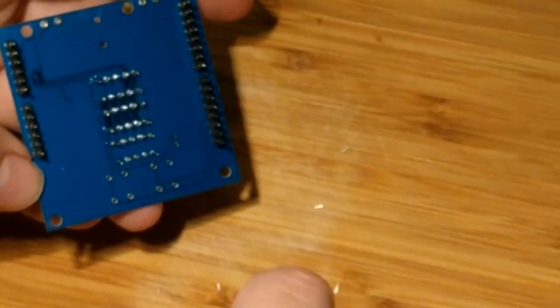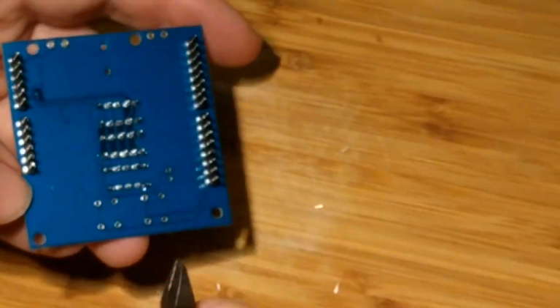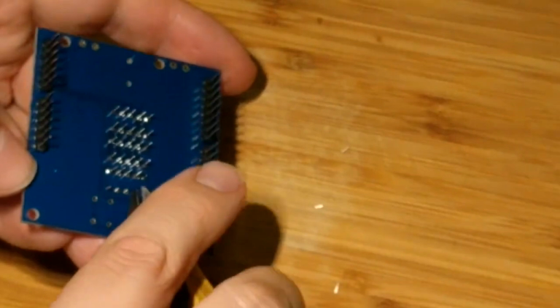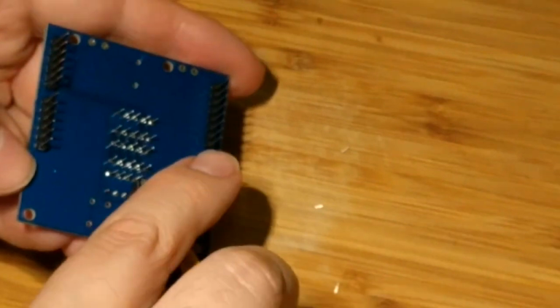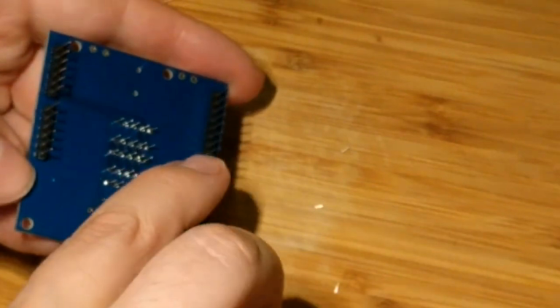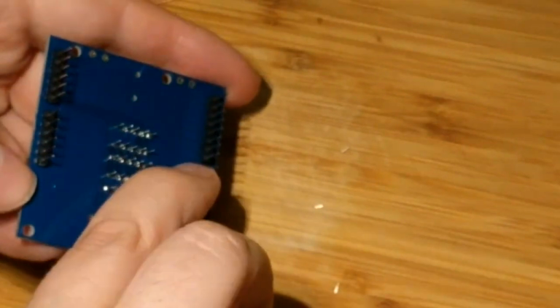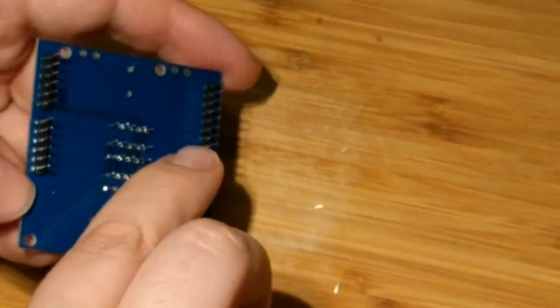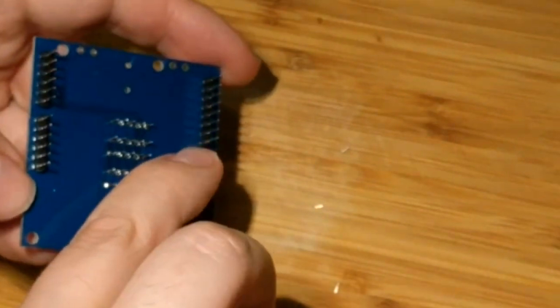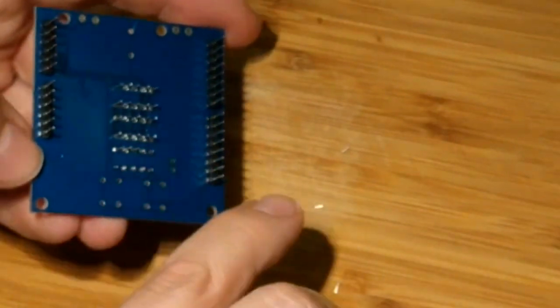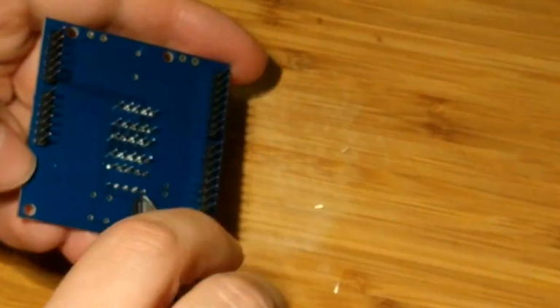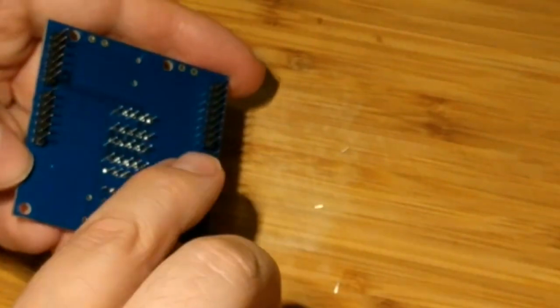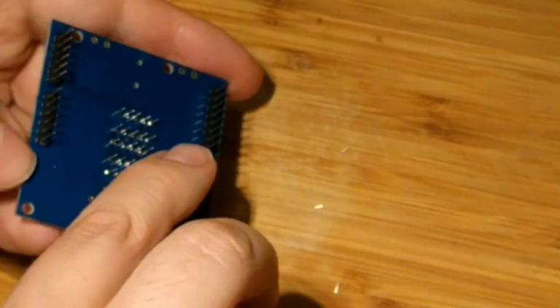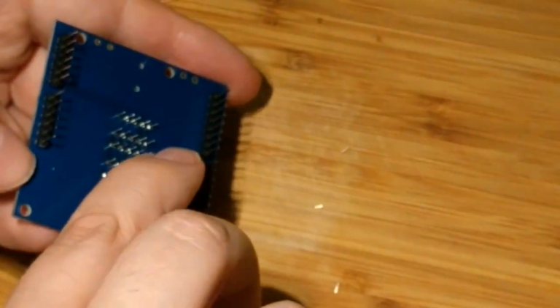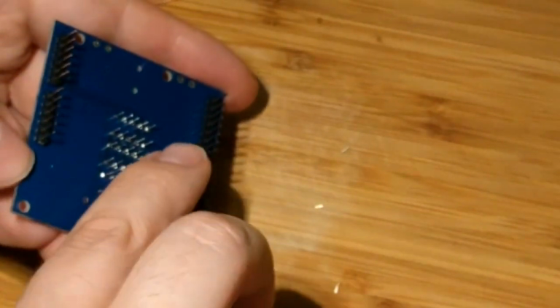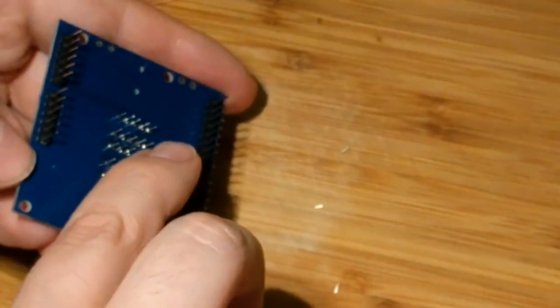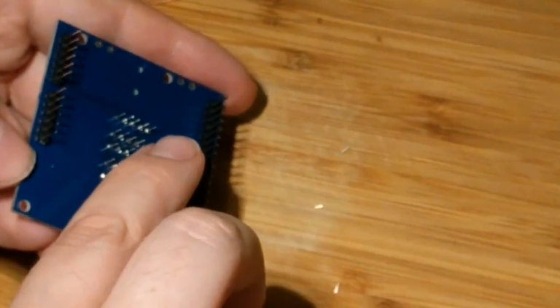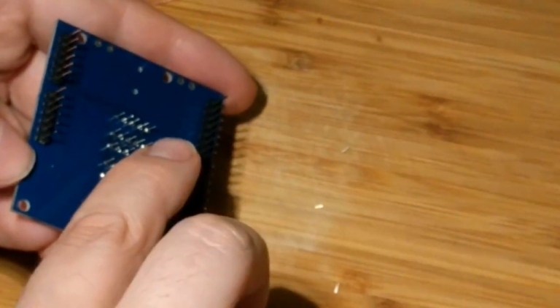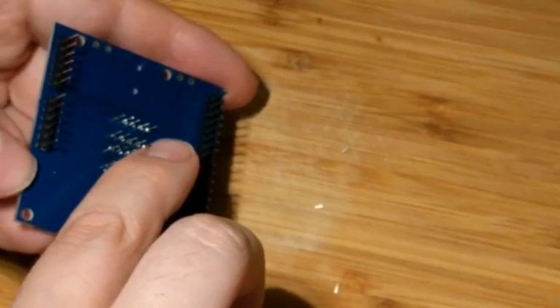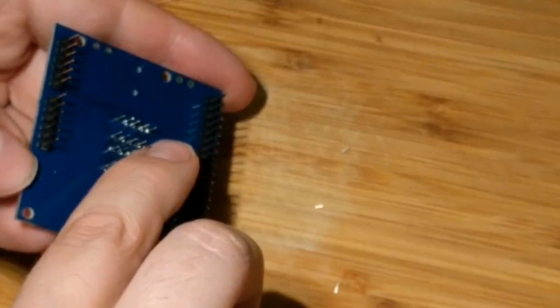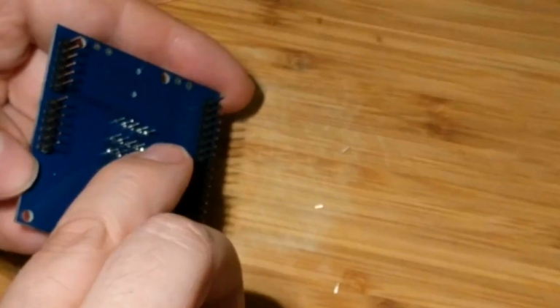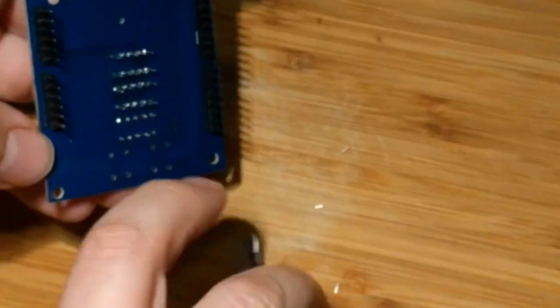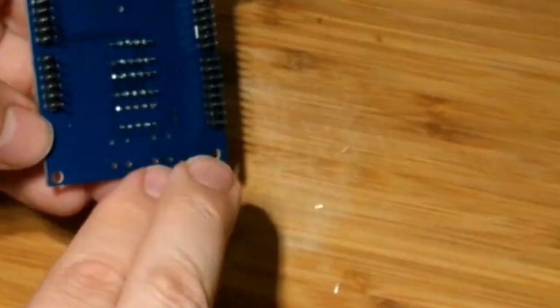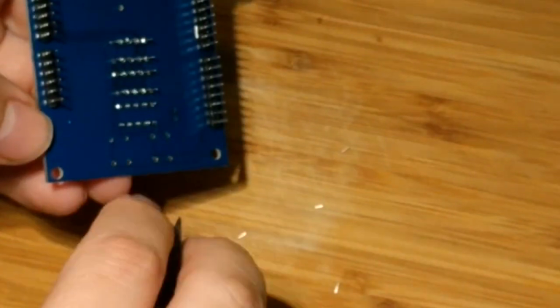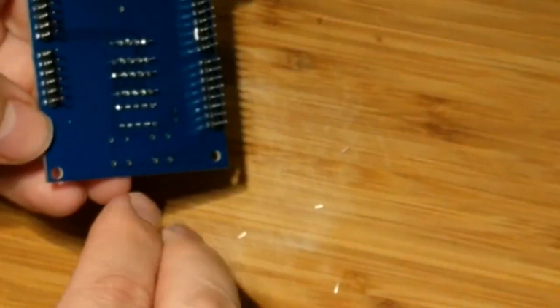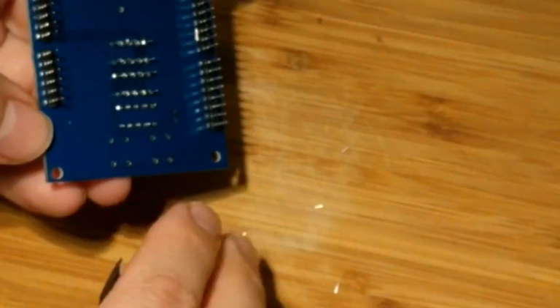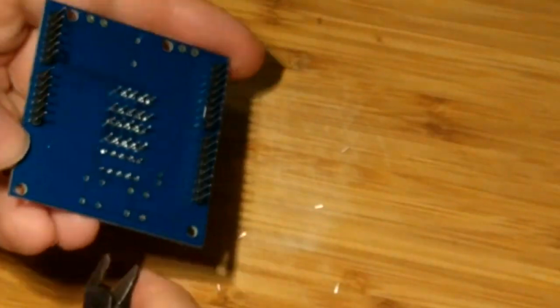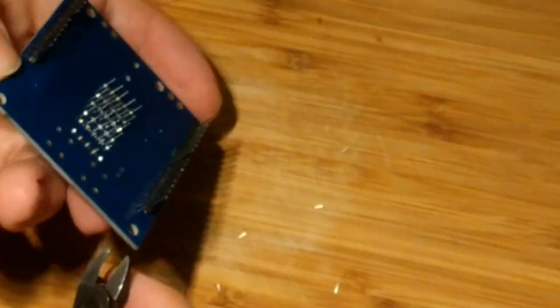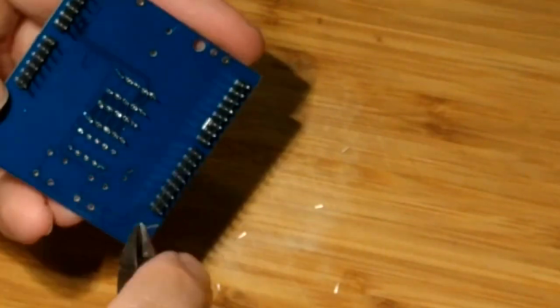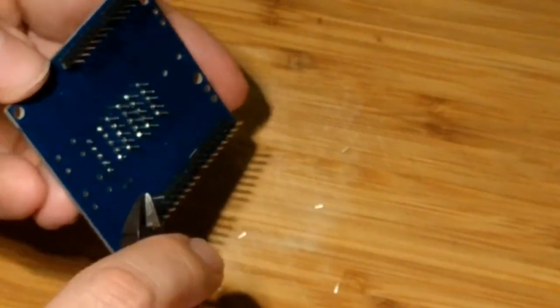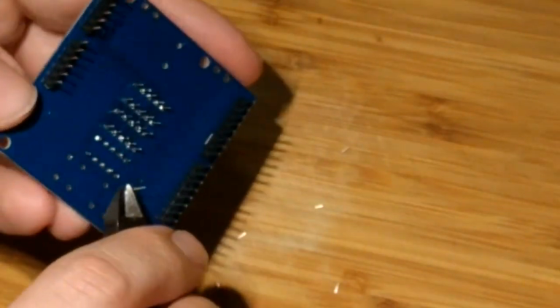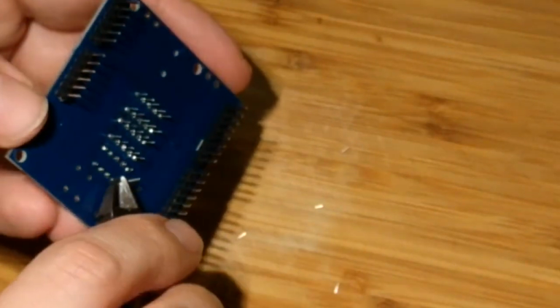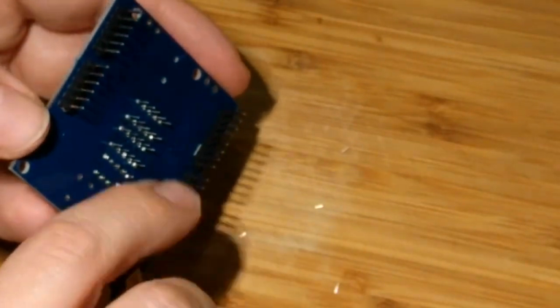These legs are magnetic and it's very annoying to find them. The legs get stuck on the pliers all the time.